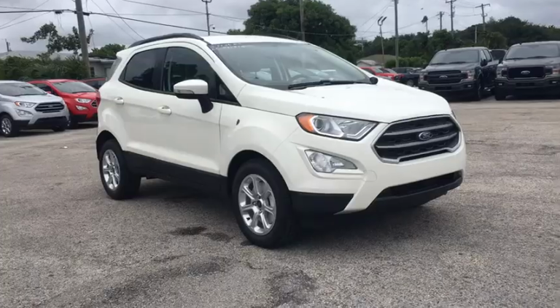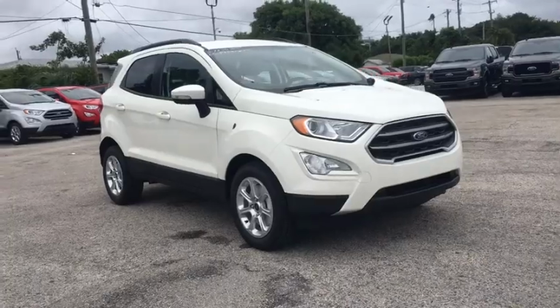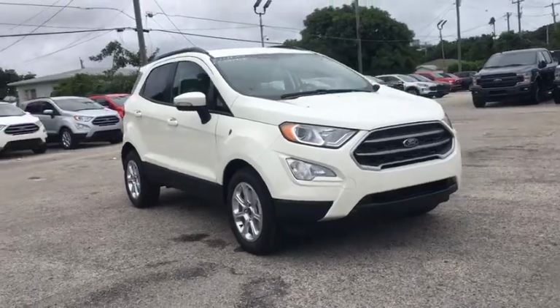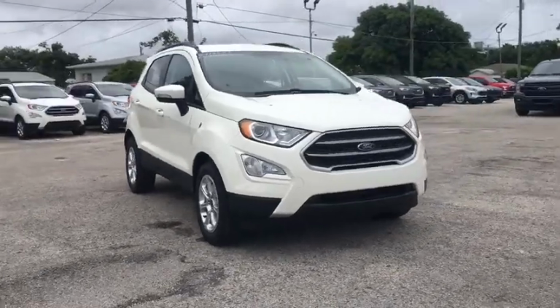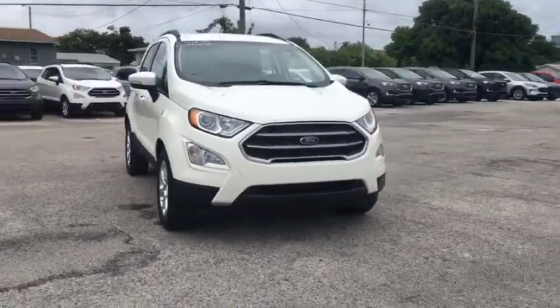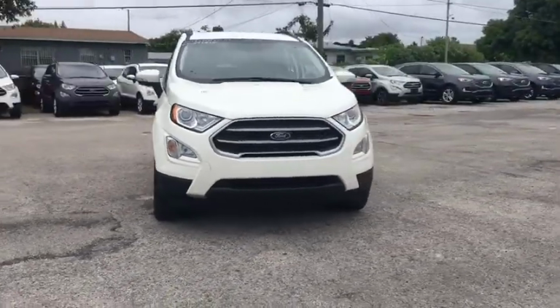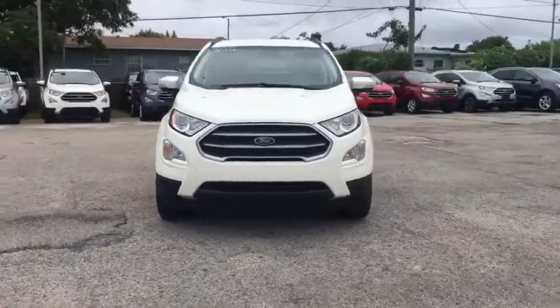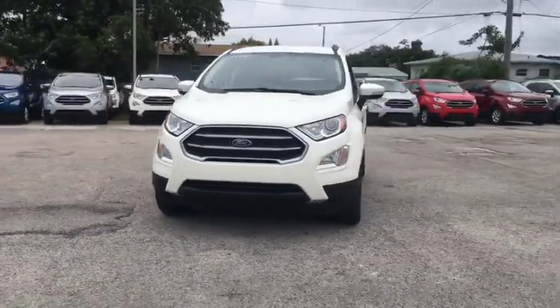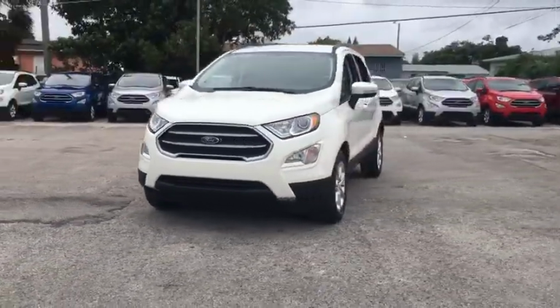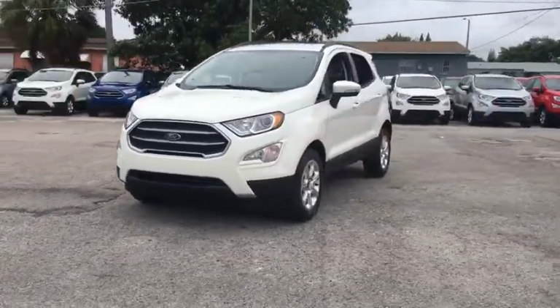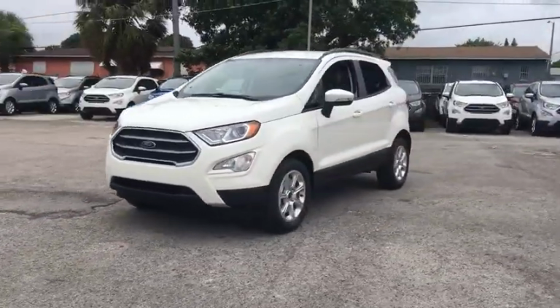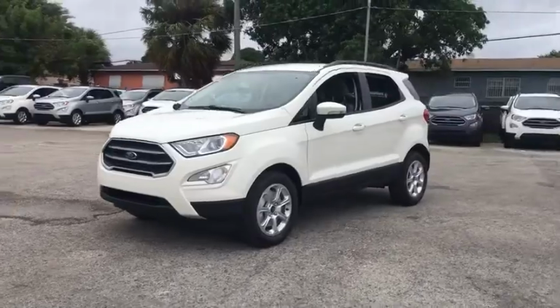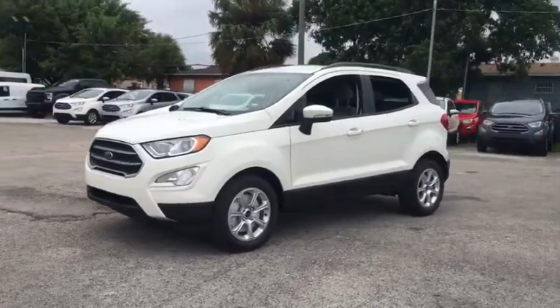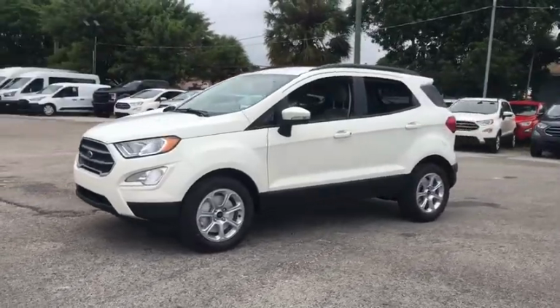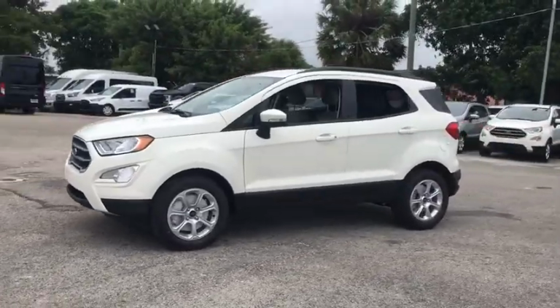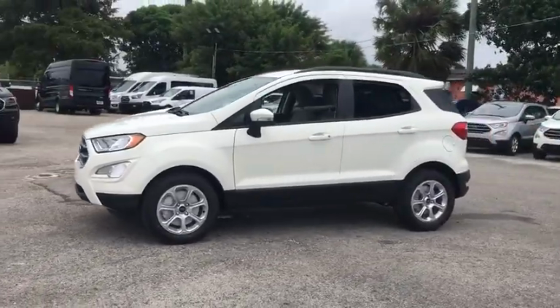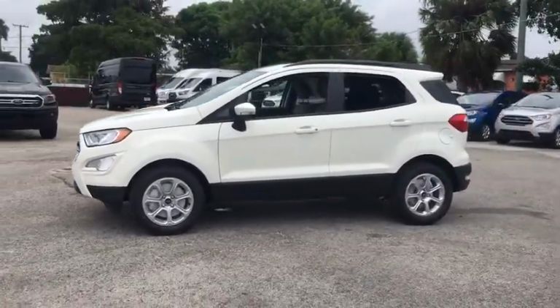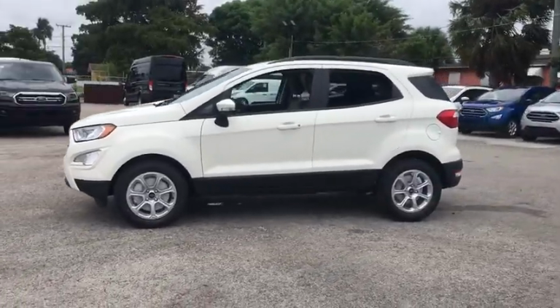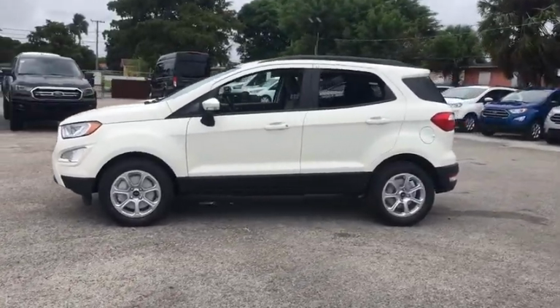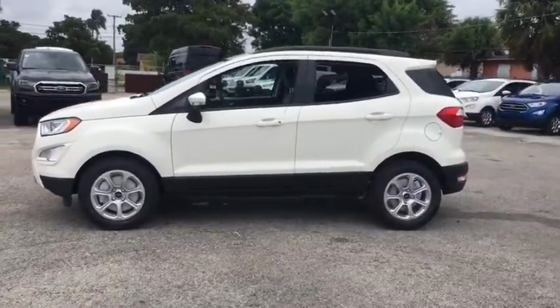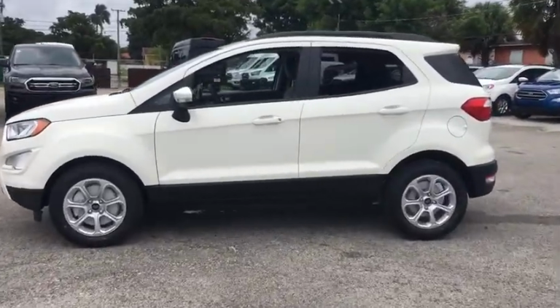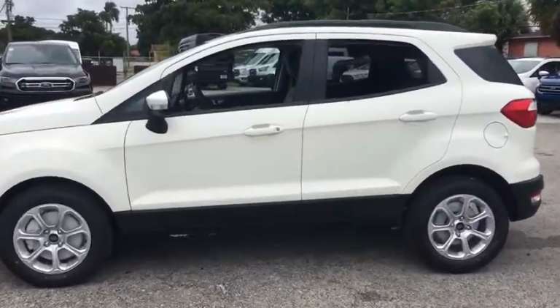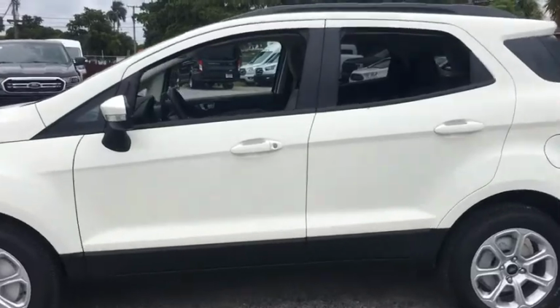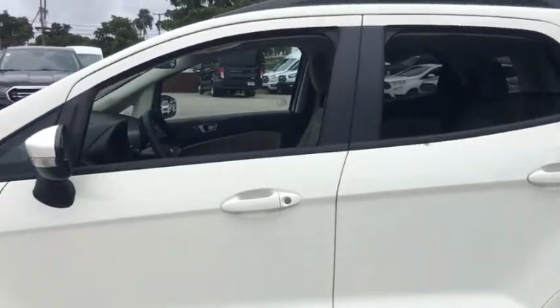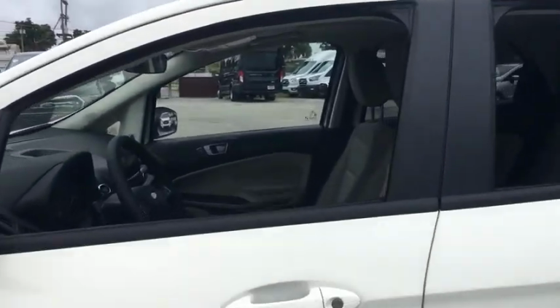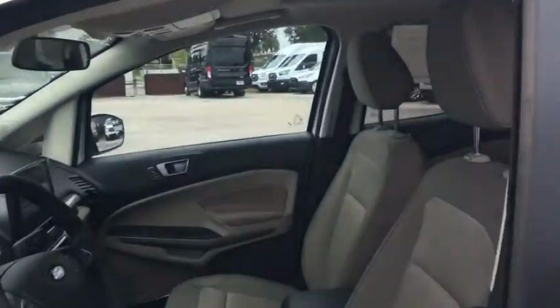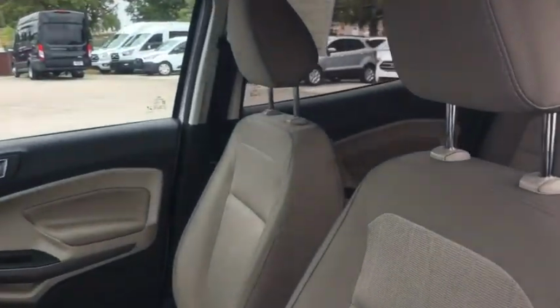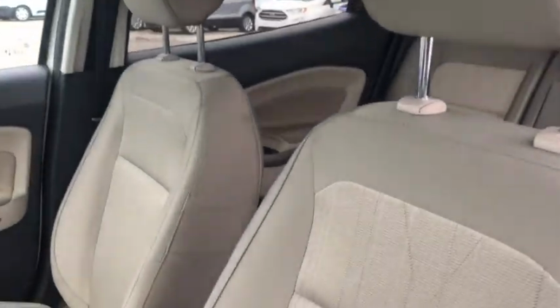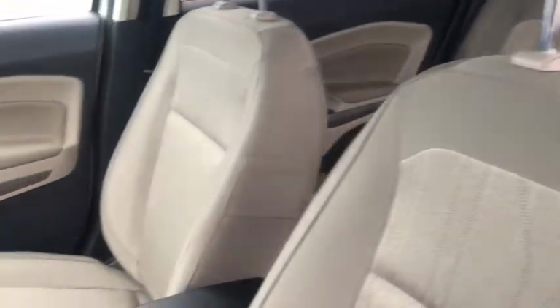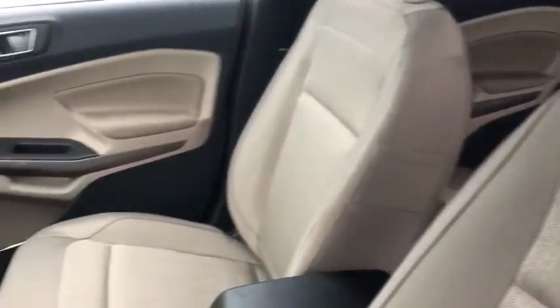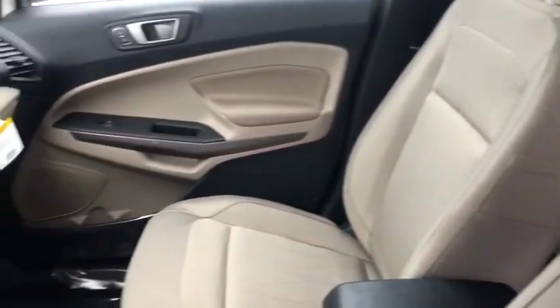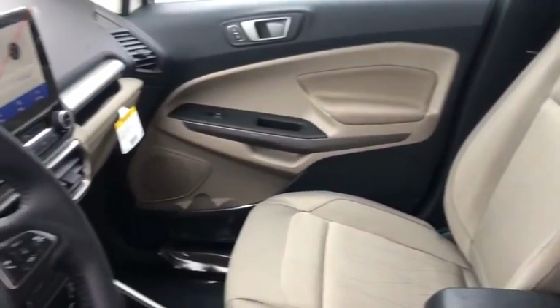Make a great choice today with the 2020 Ford EcoSport. The Ford EcoSport has an upgraded interior that provides you all the features you could ever want. It also offers you the functionality of an SUV, but in a size where you feel in control.